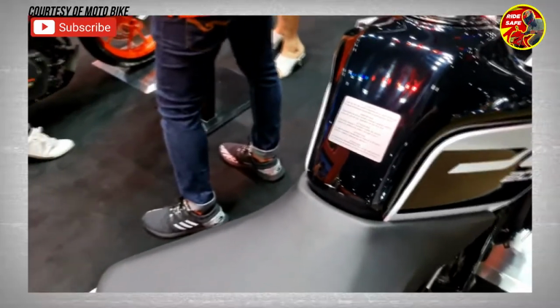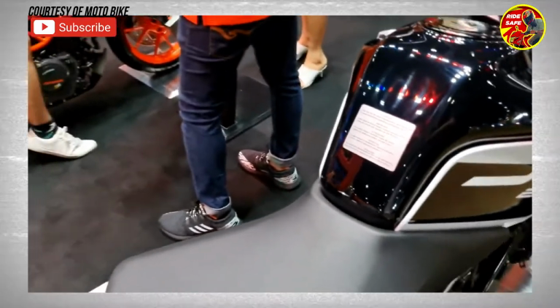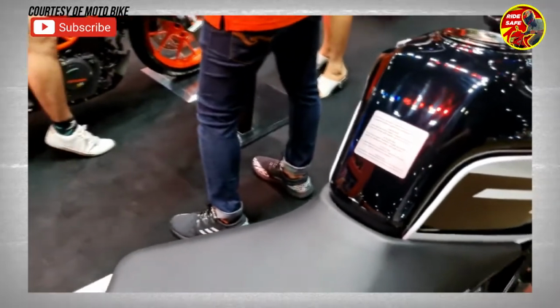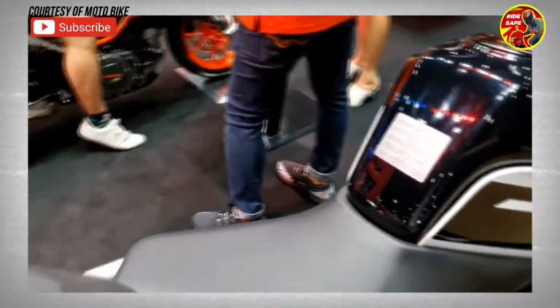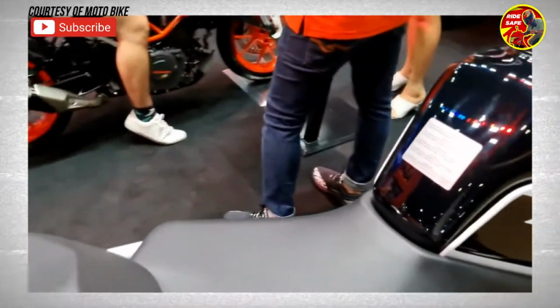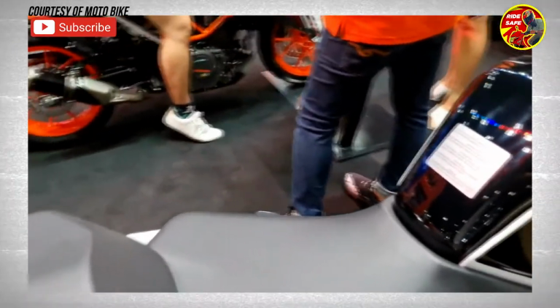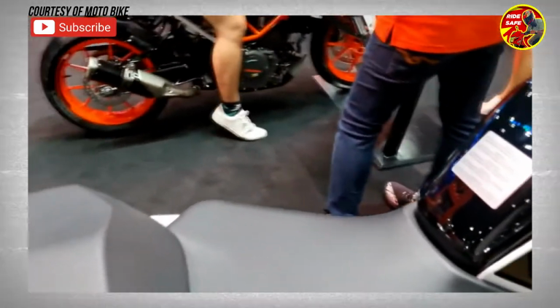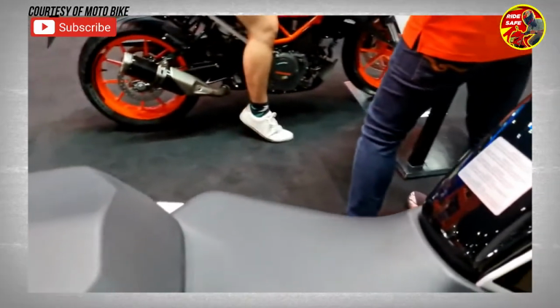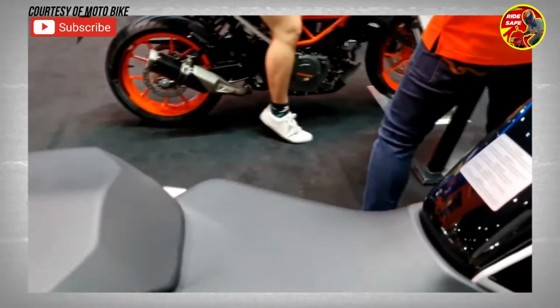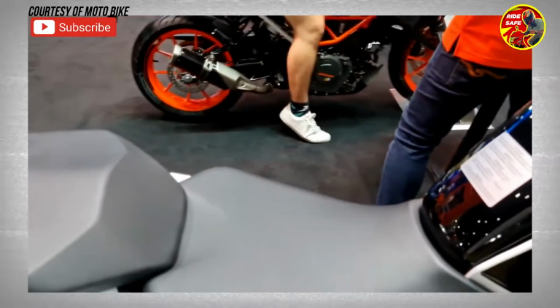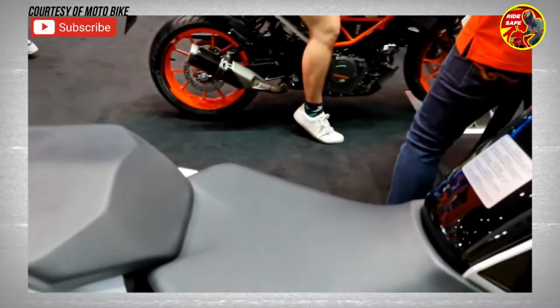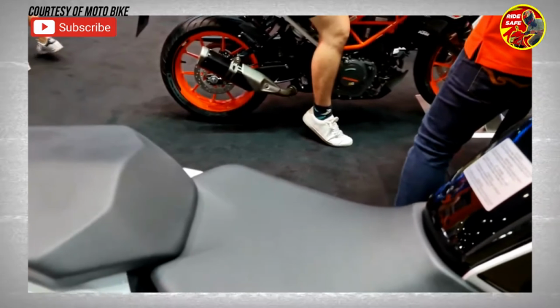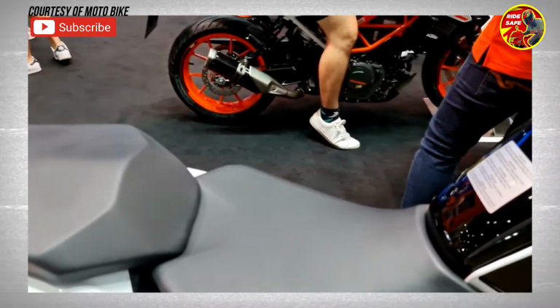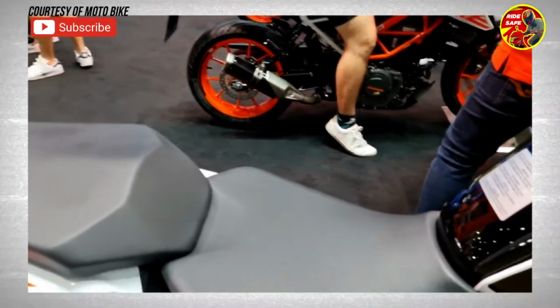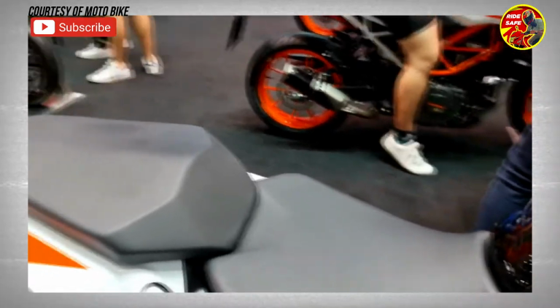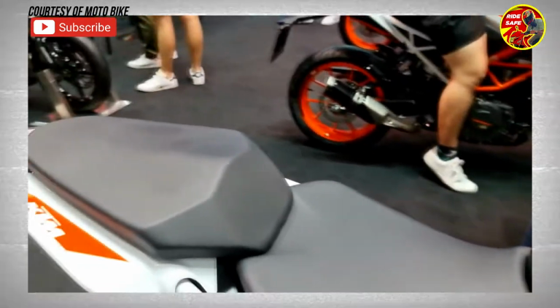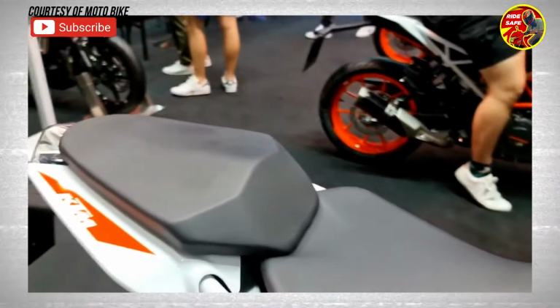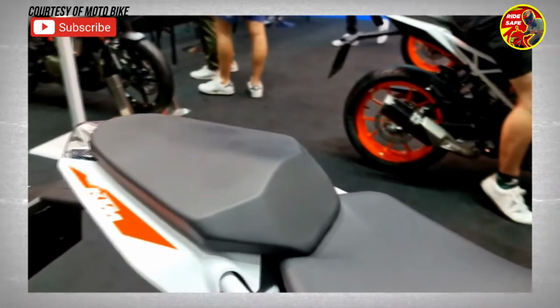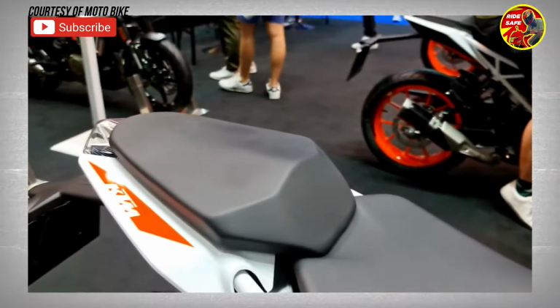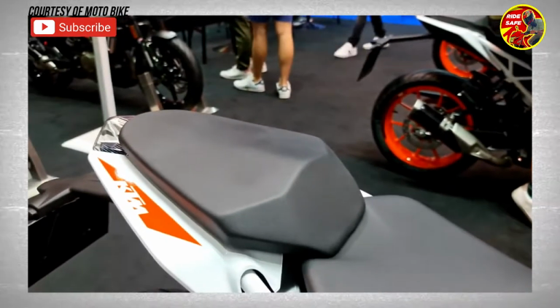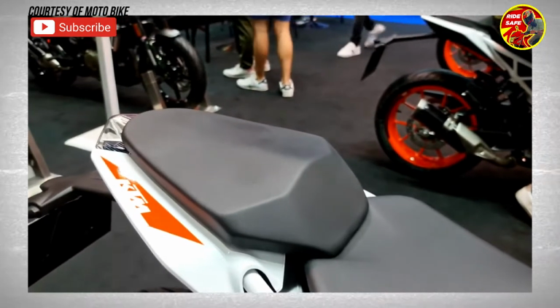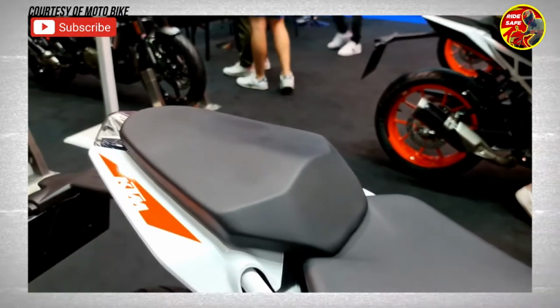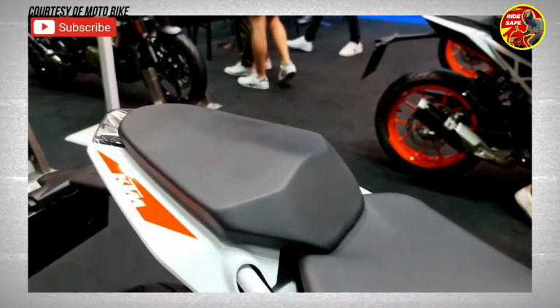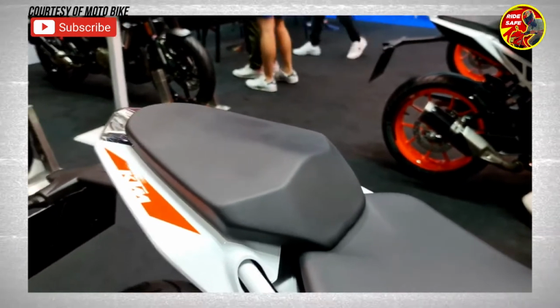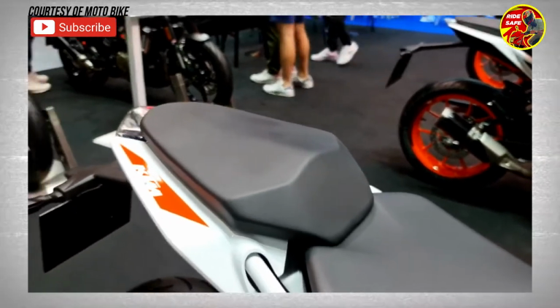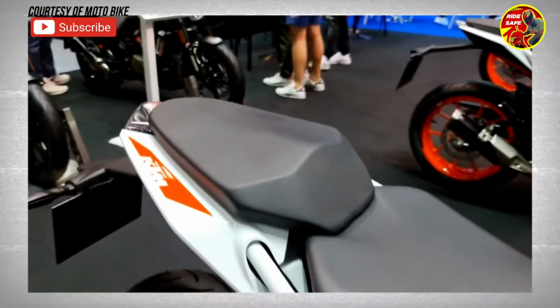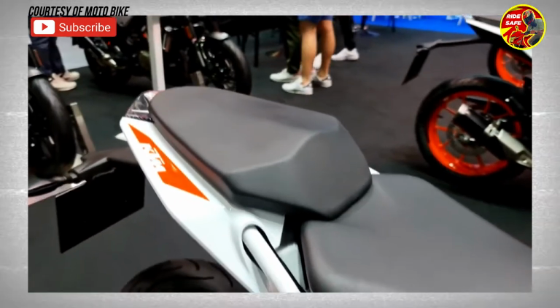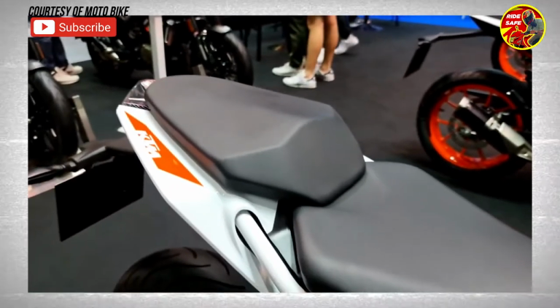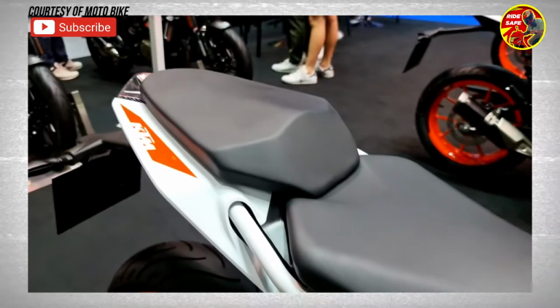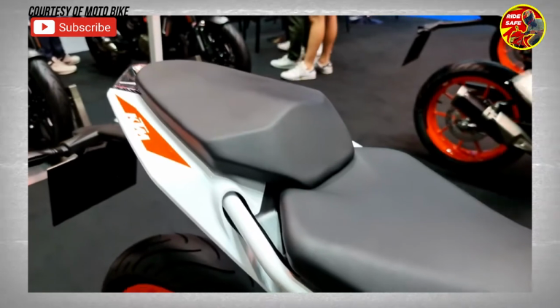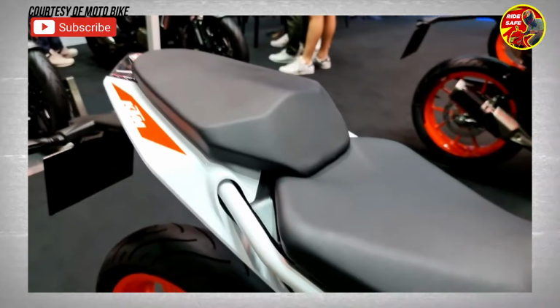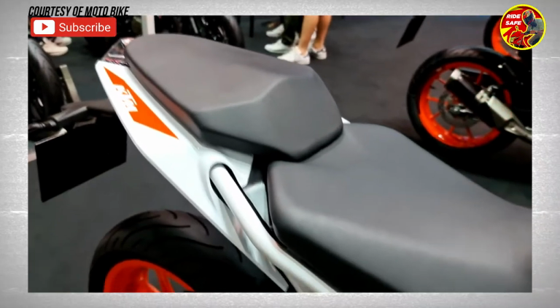If you're a beginner looking for a good bike with great acceleration and handling, then you must try it out.